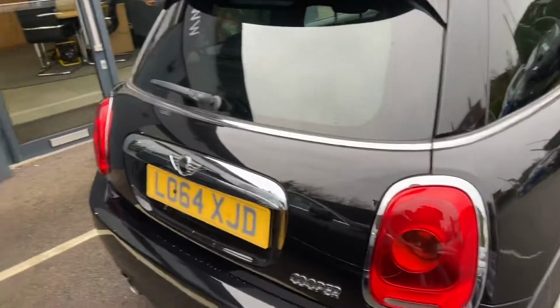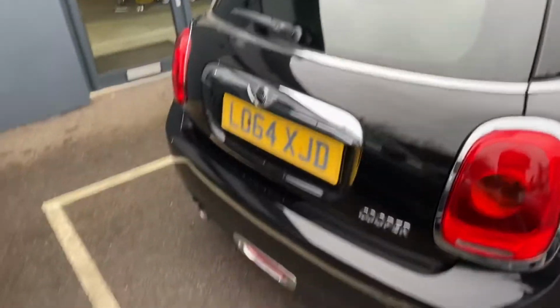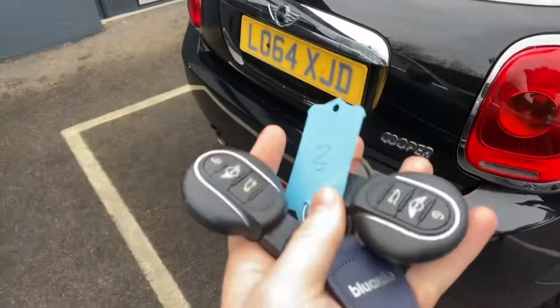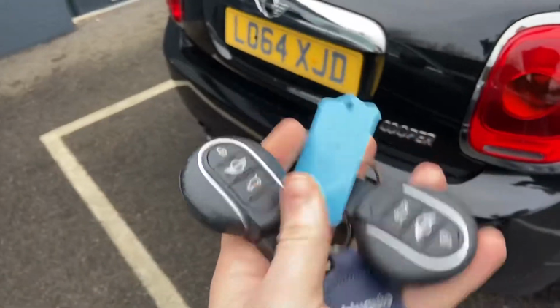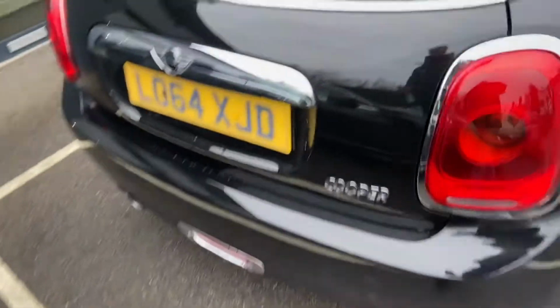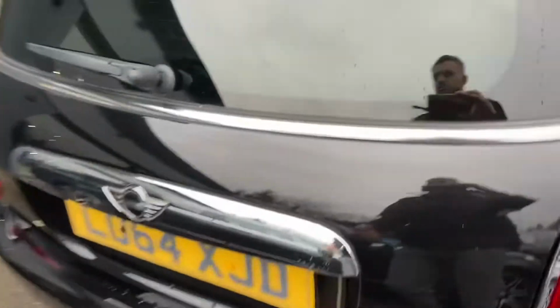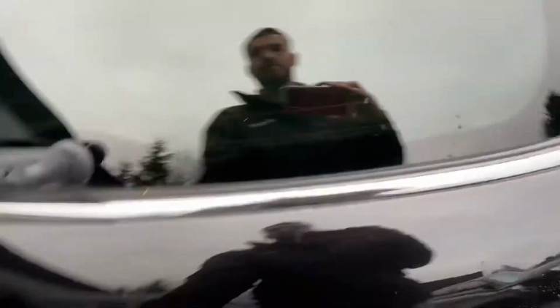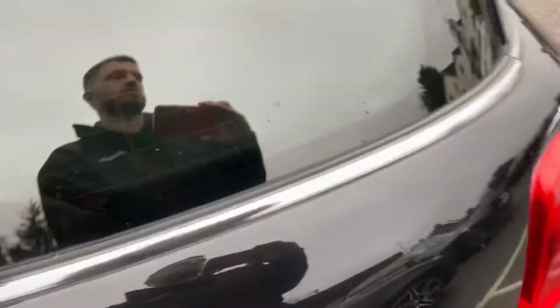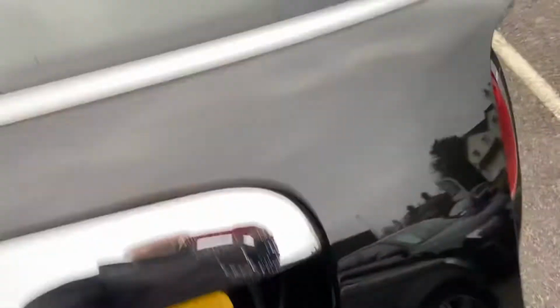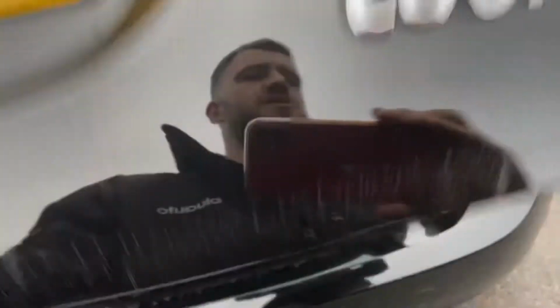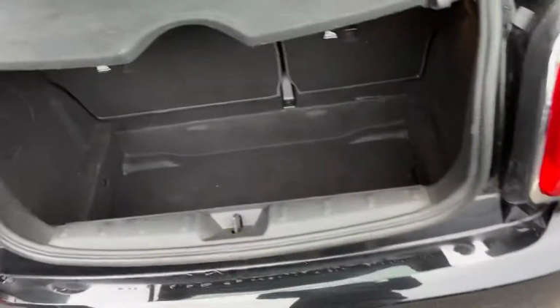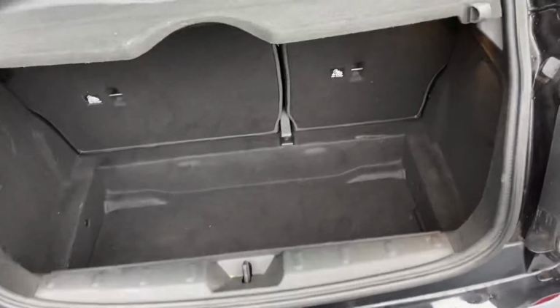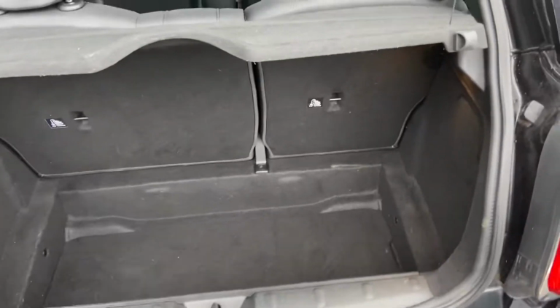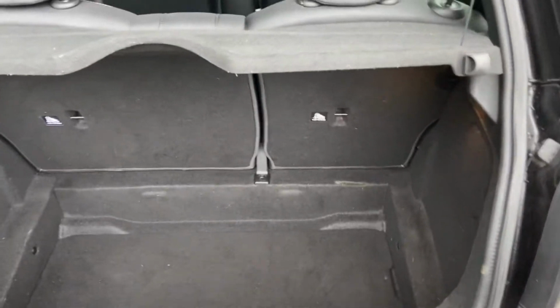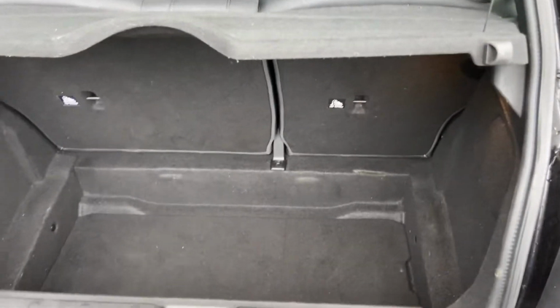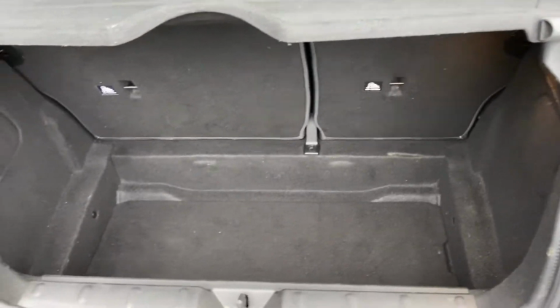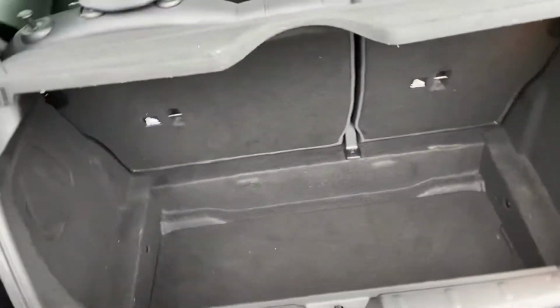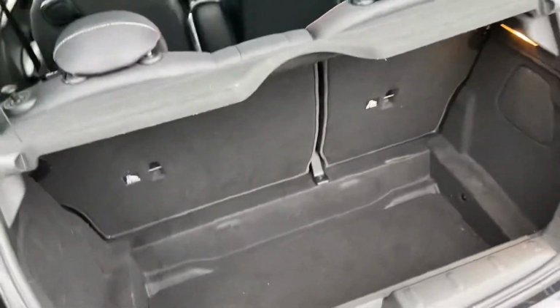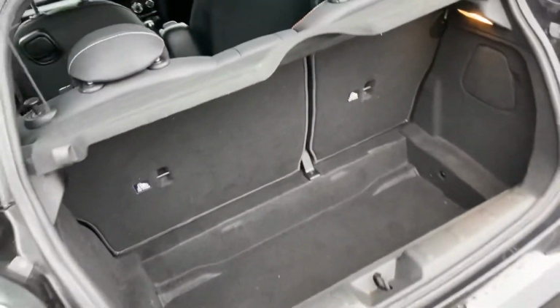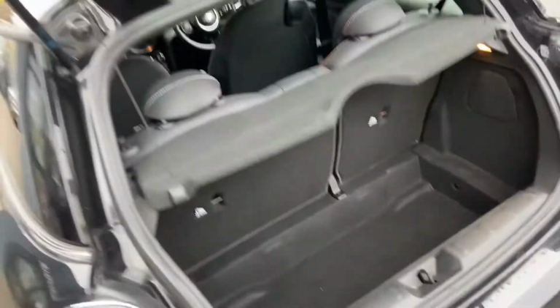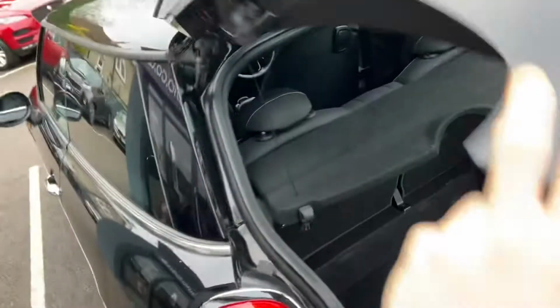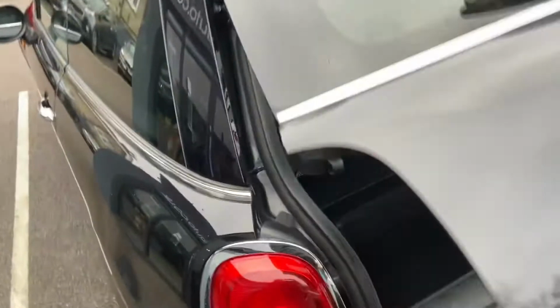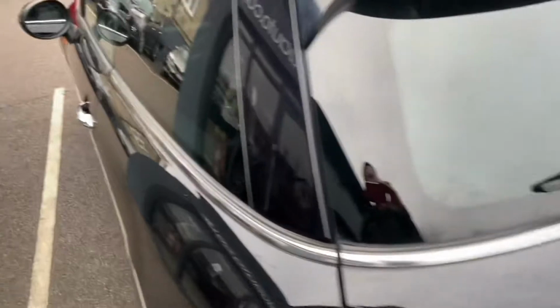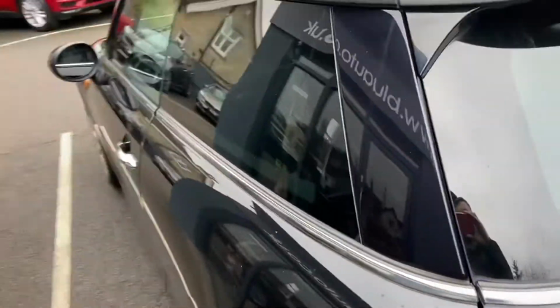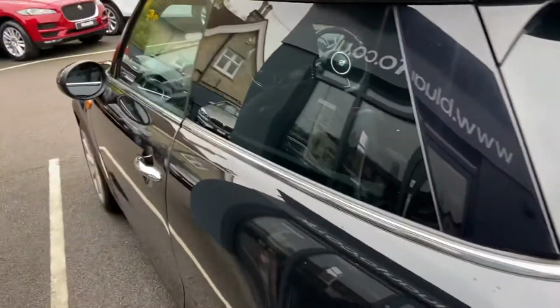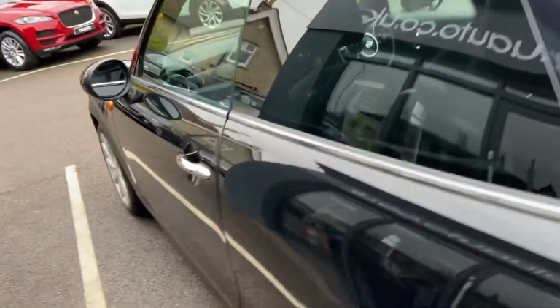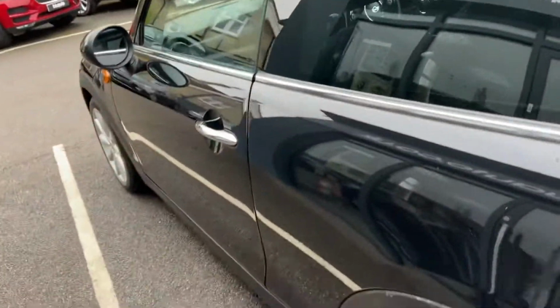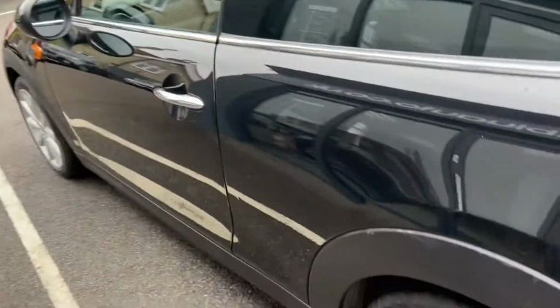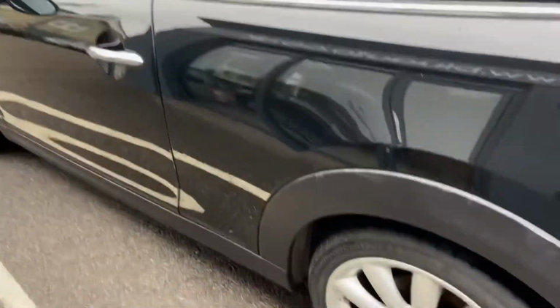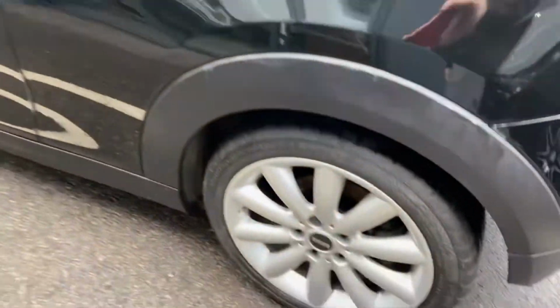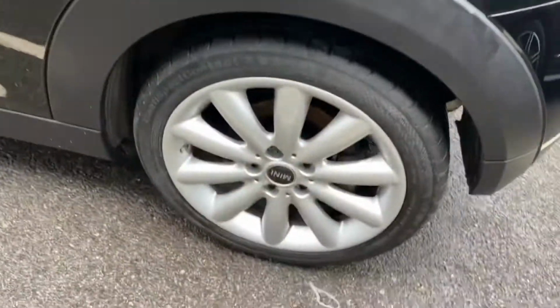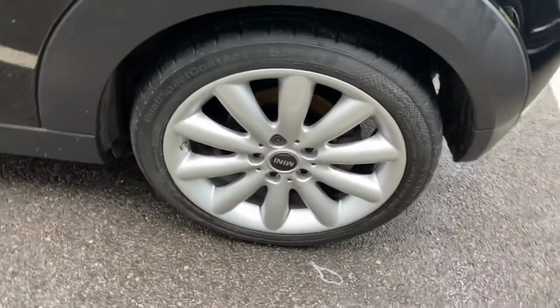The car does come with two keys, and just to show you inside the boot space. As we move around the other side, again, no marks, scratches or dents along the bodywork.